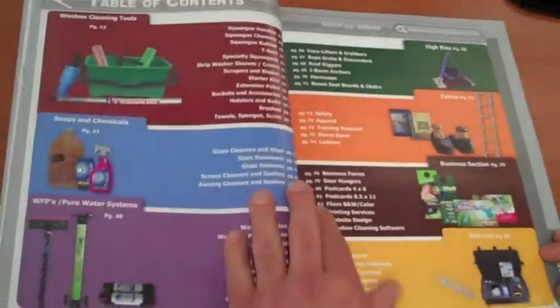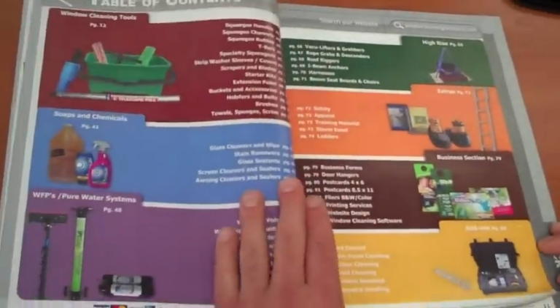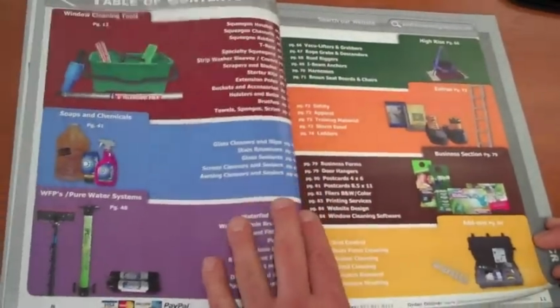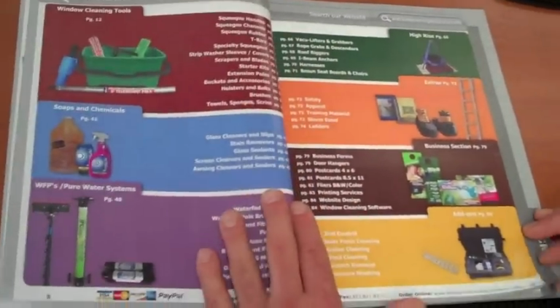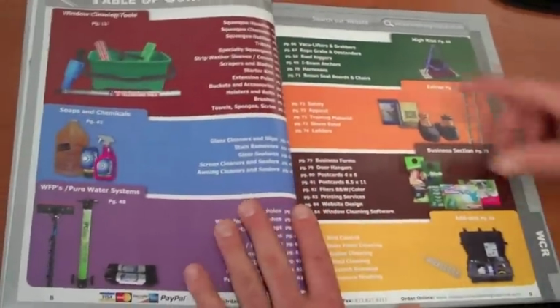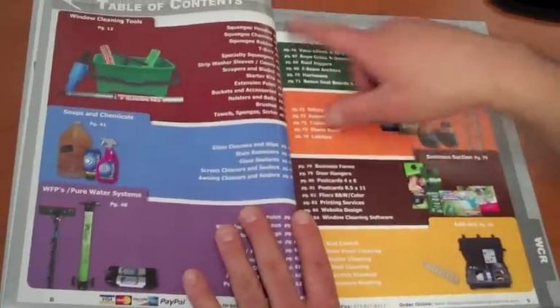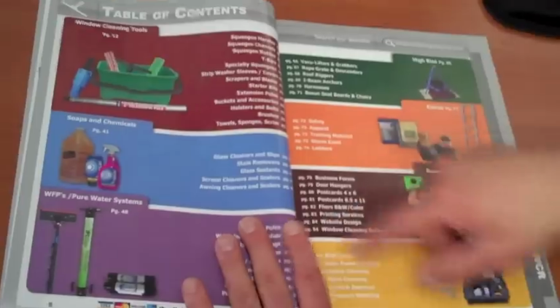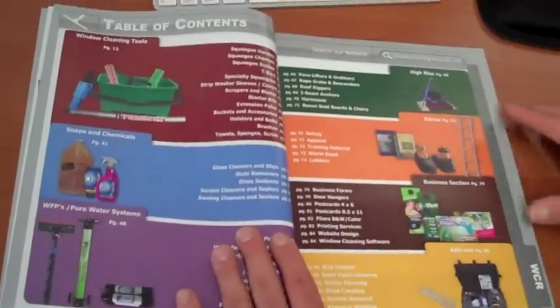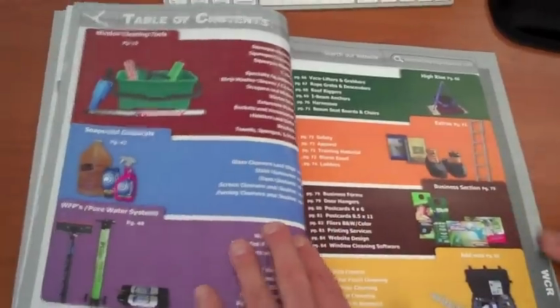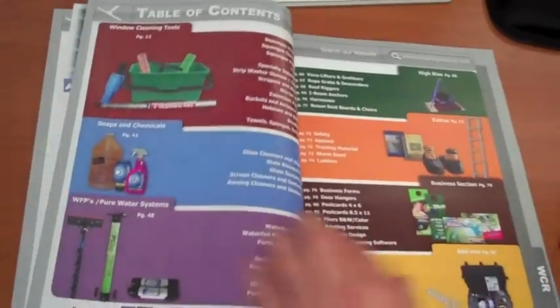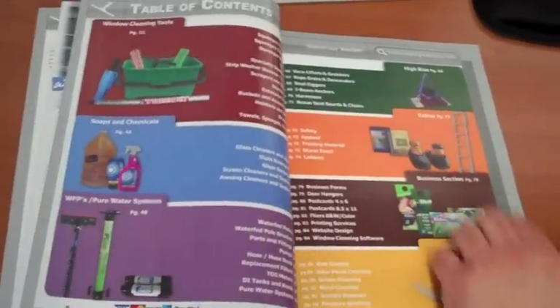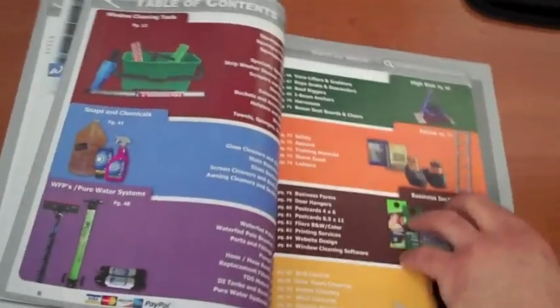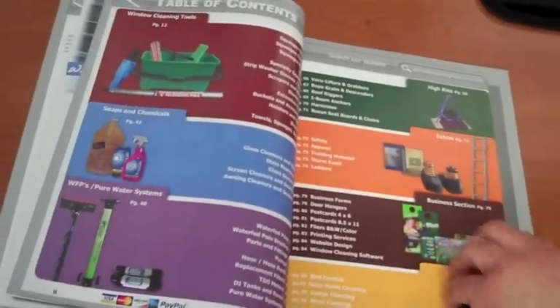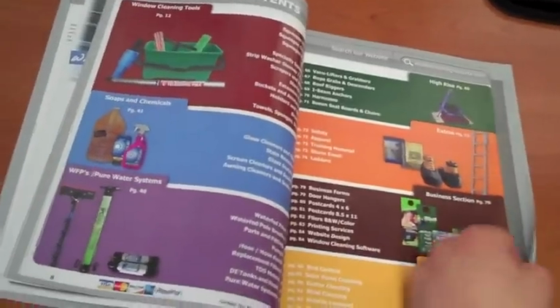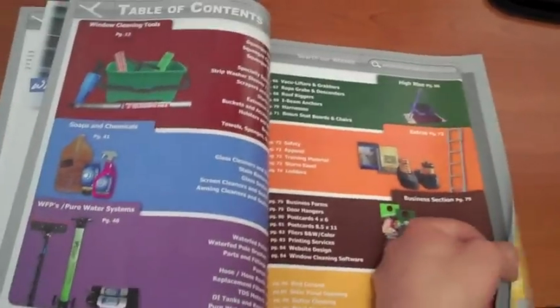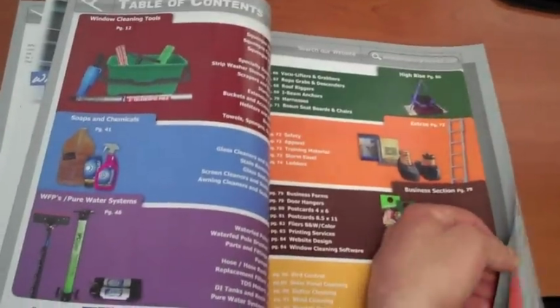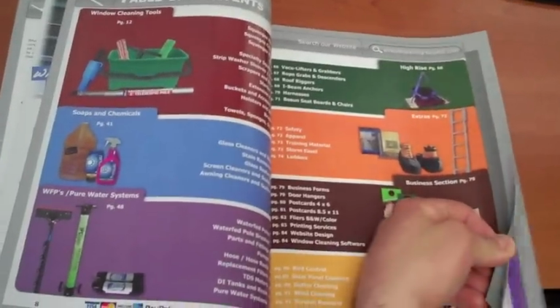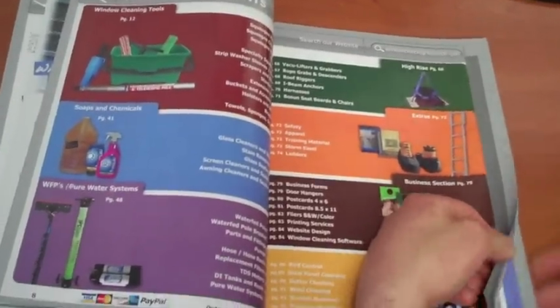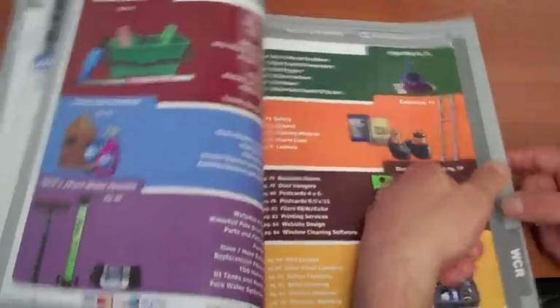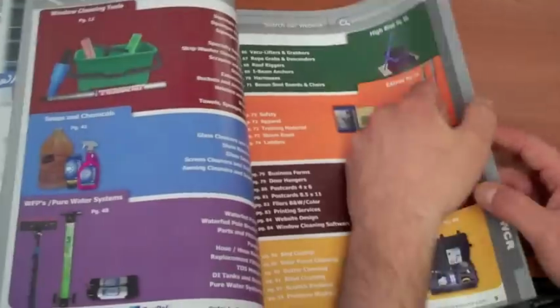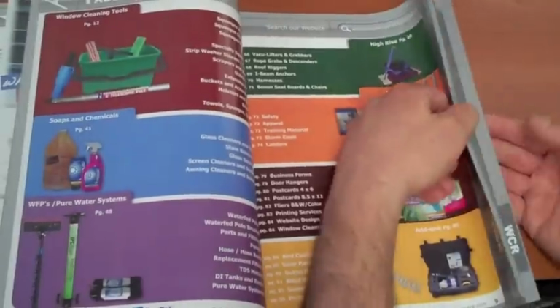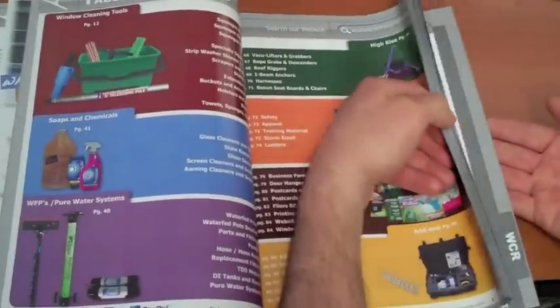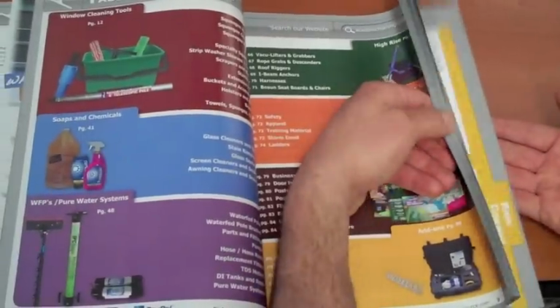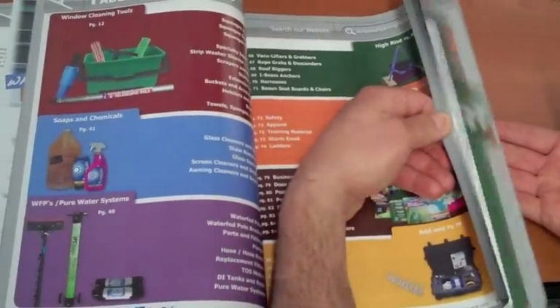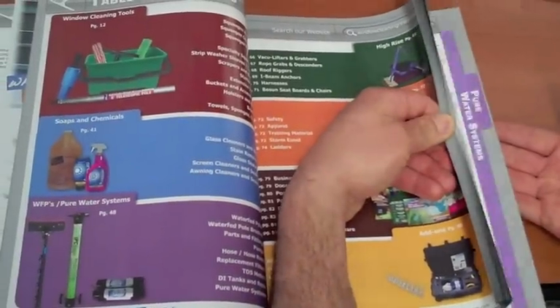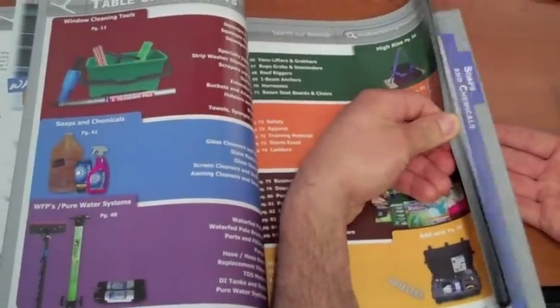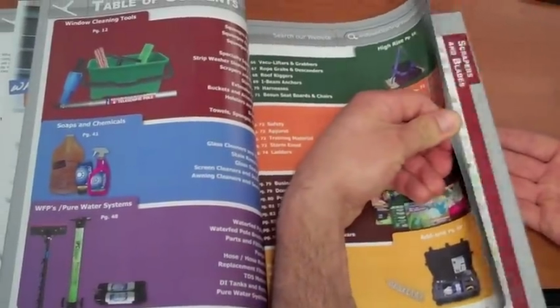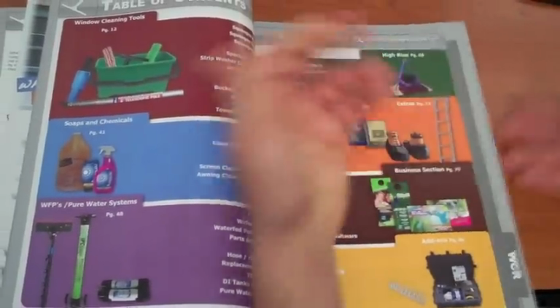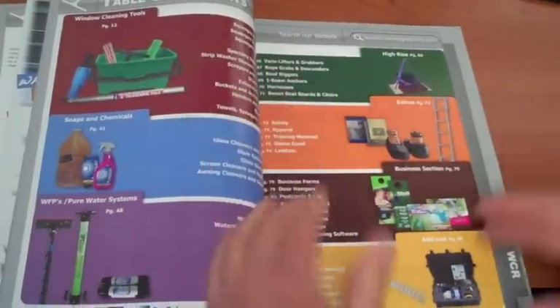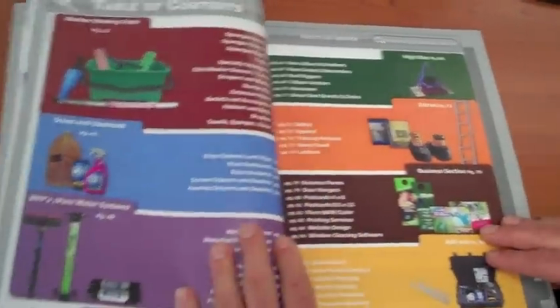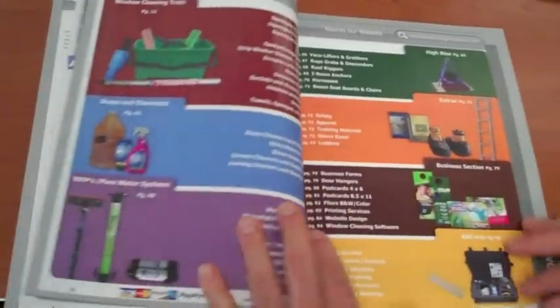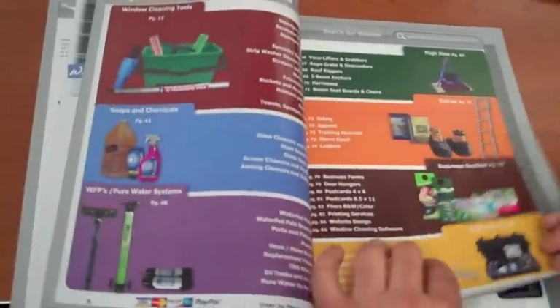Beautiful table of contents. You can see everything is broken up by a color-coded tab that you can see once you flip through along the edge of the magazine, to make it extra helpful for you.